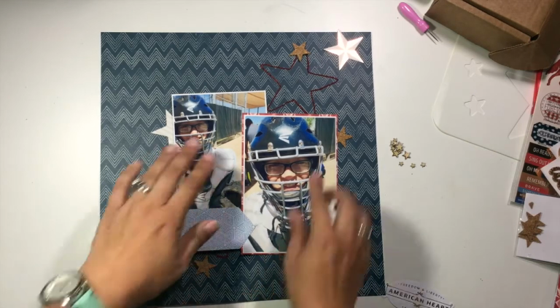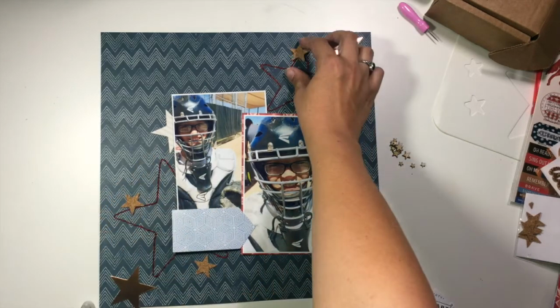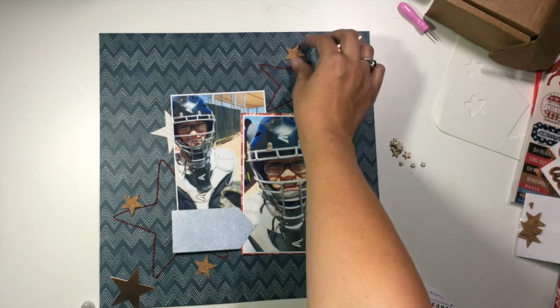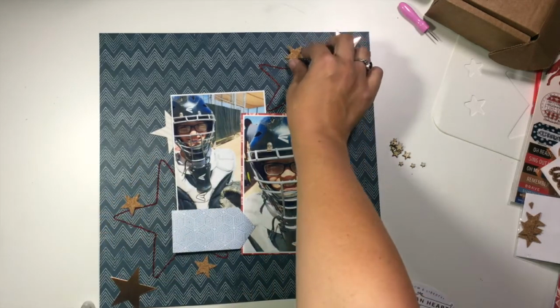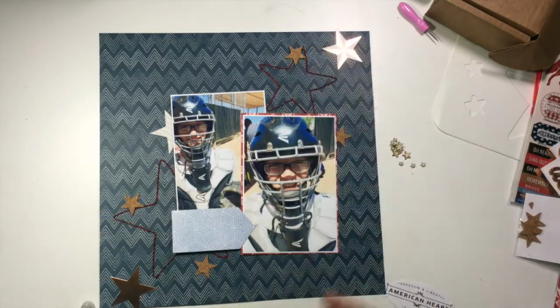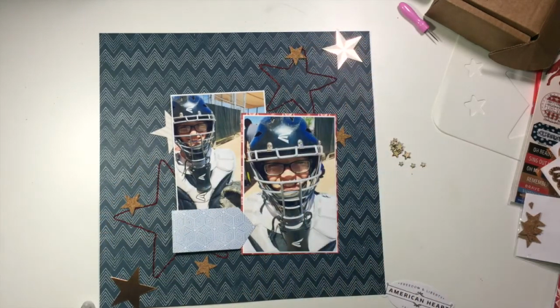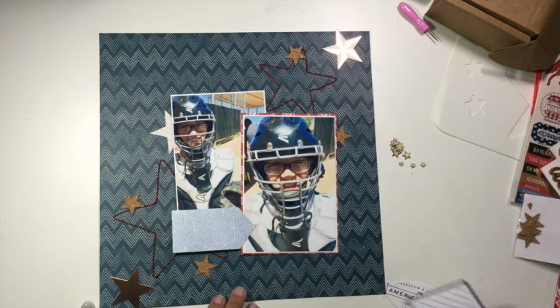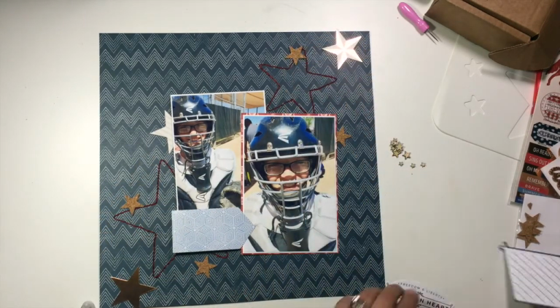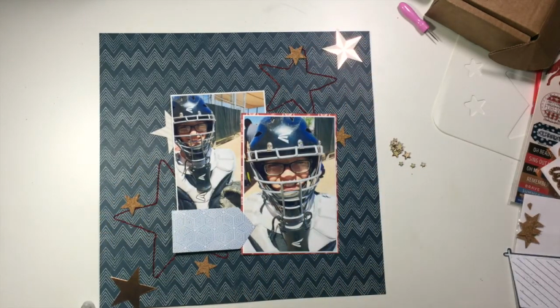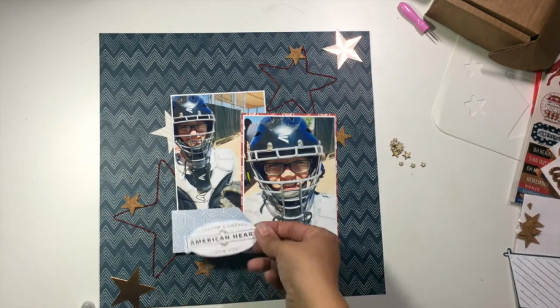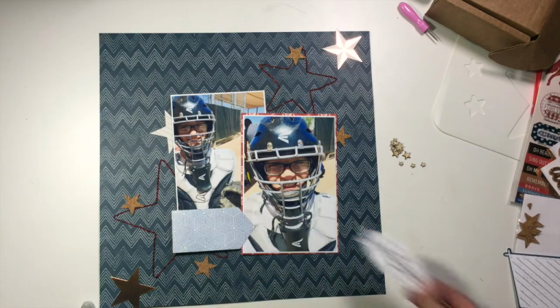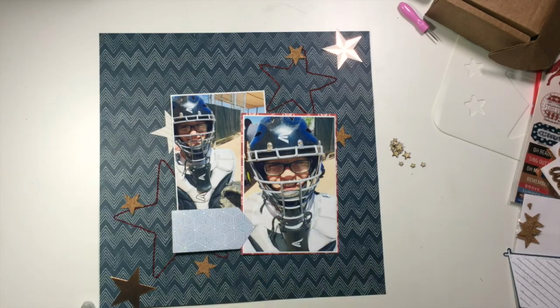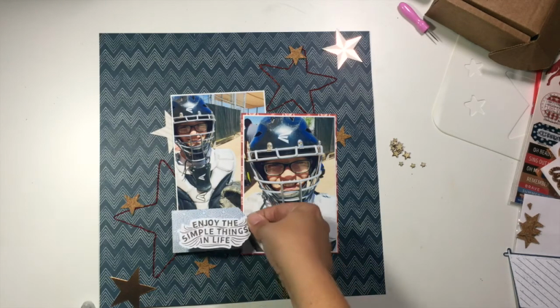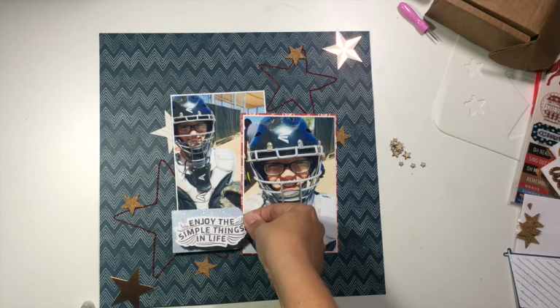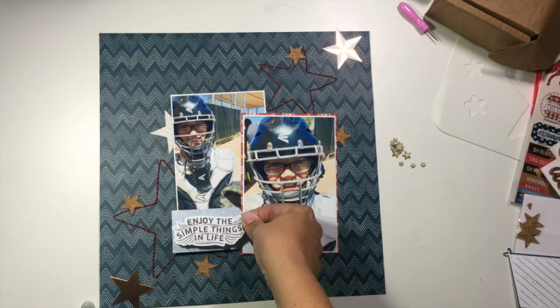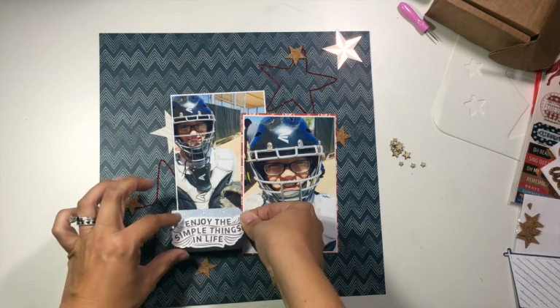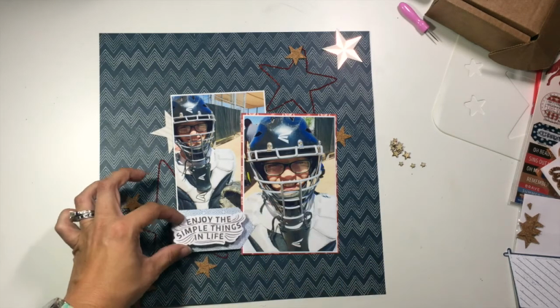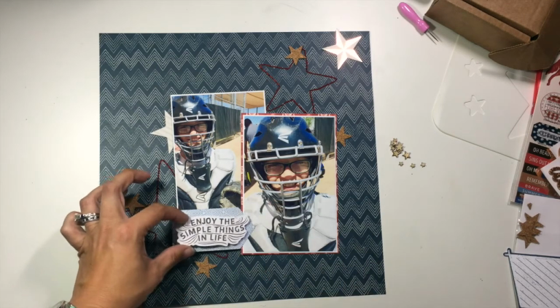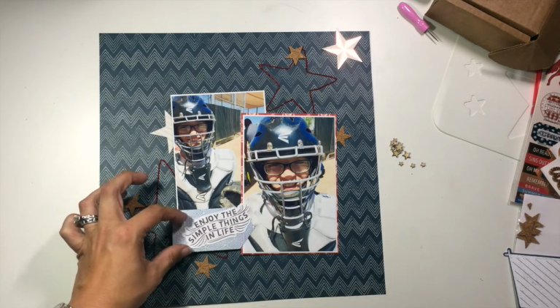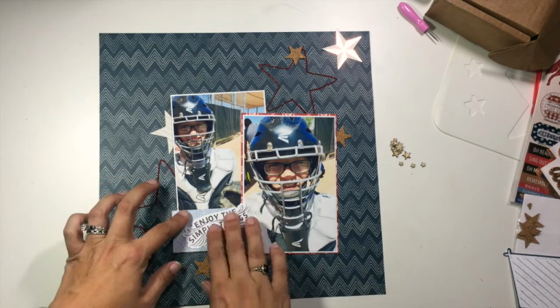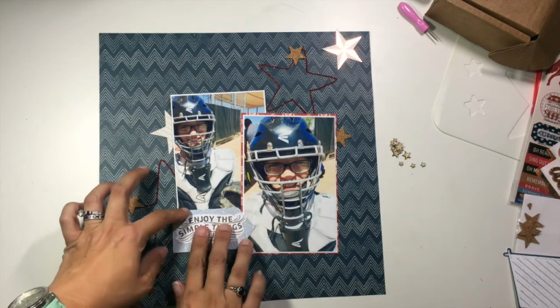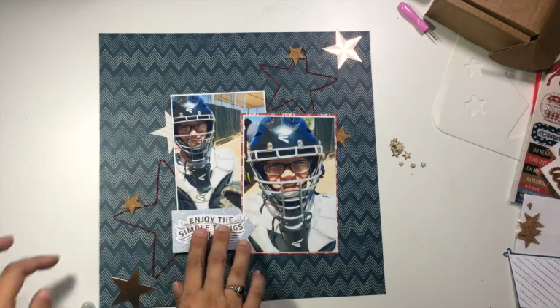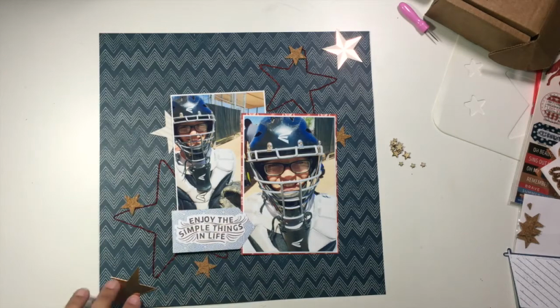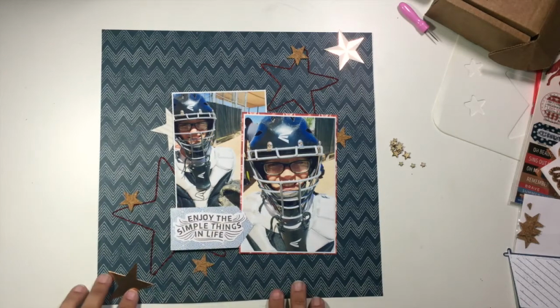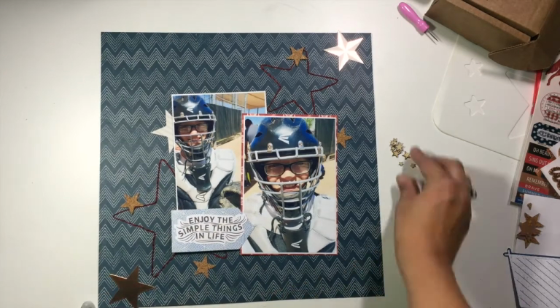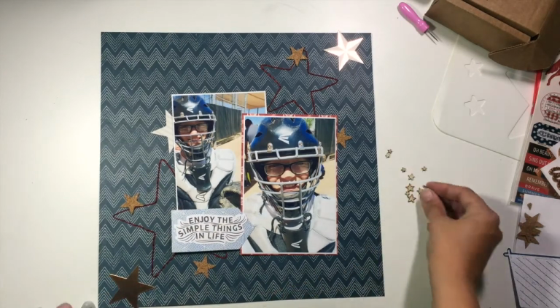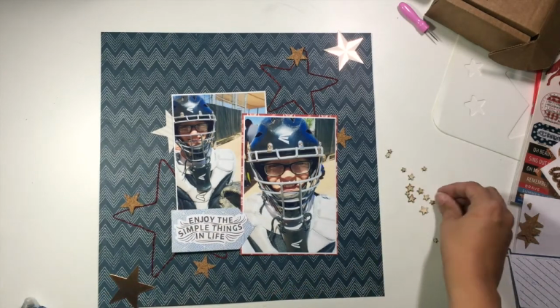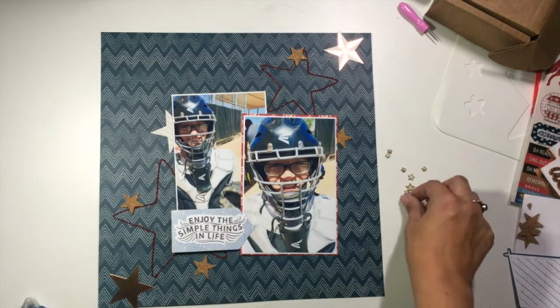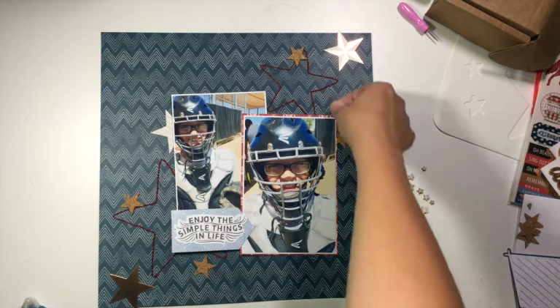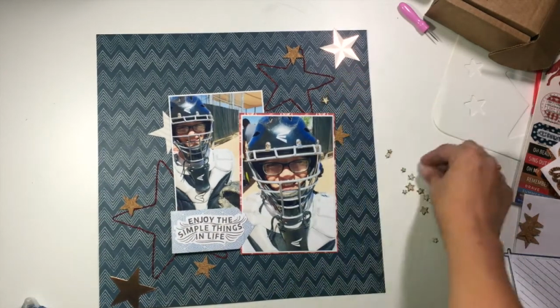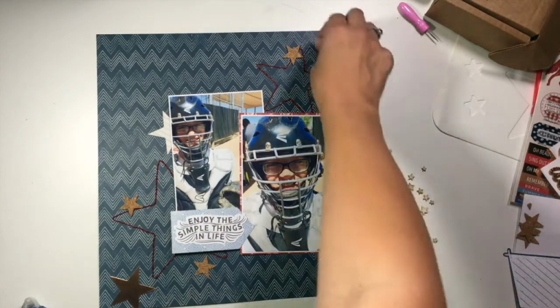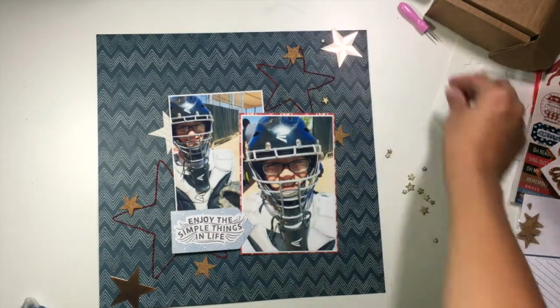I'm going to add a die cut tag down at the bottom where my two photos are overlapping. I'm looking at the different phrases I have, and there's one that says 'enjoy the simple things in life' and that's going to find a home there. I like how that fits on there.